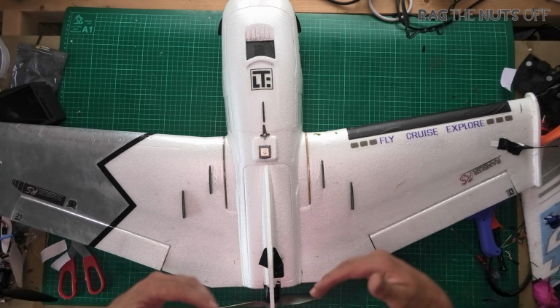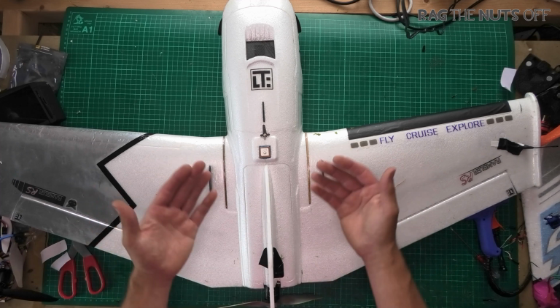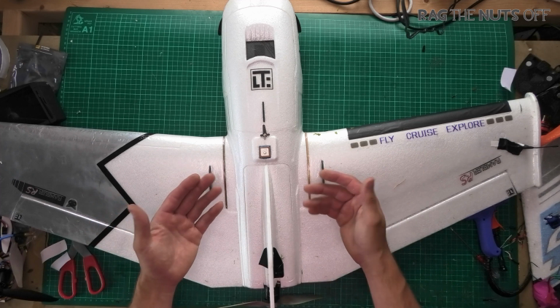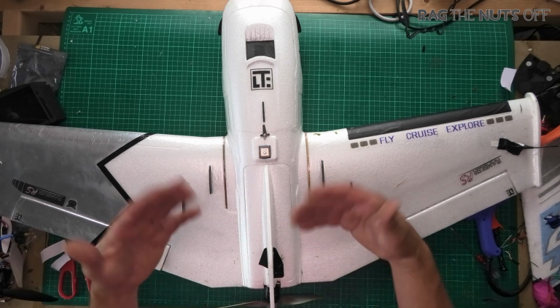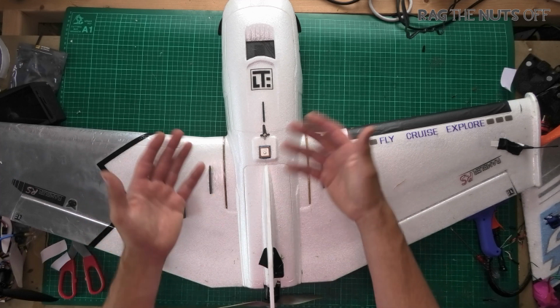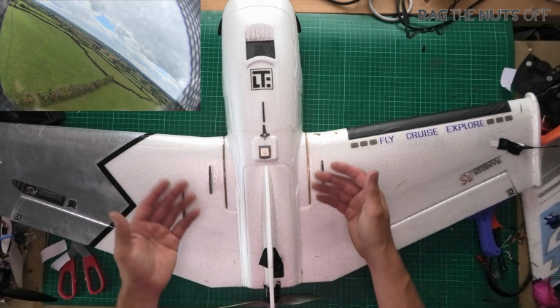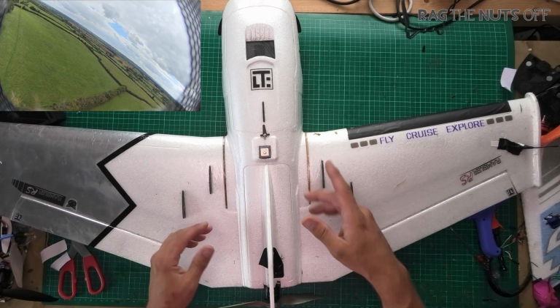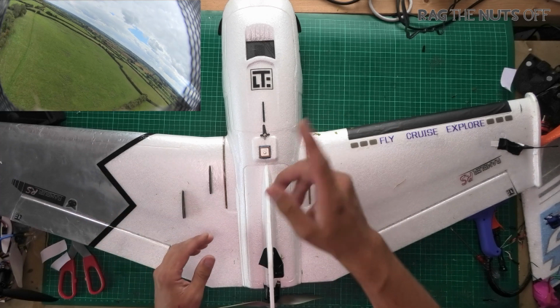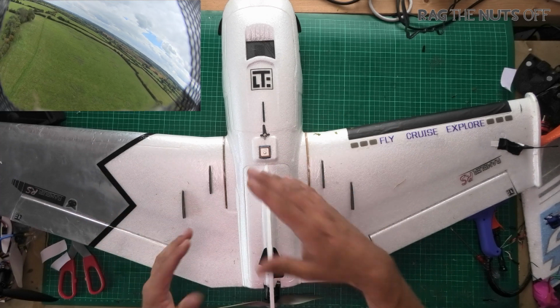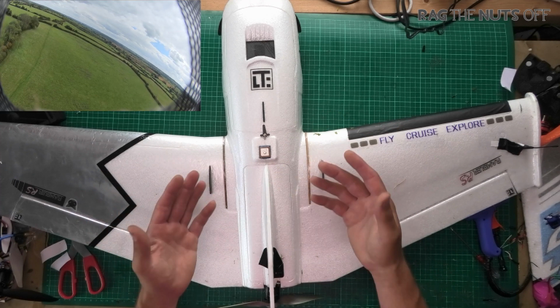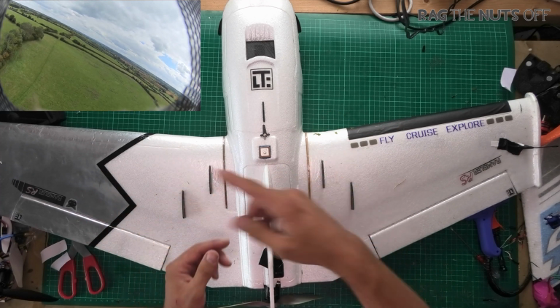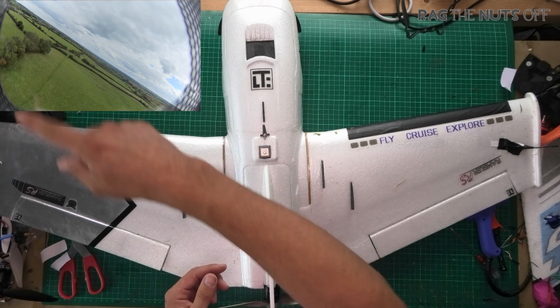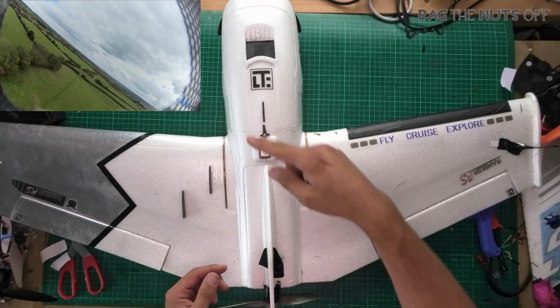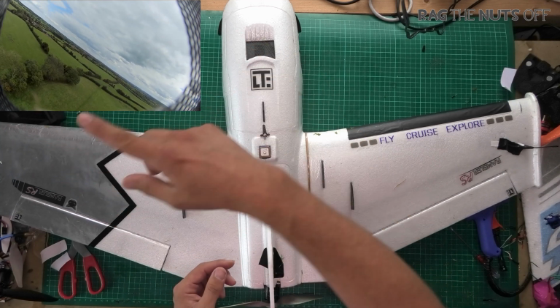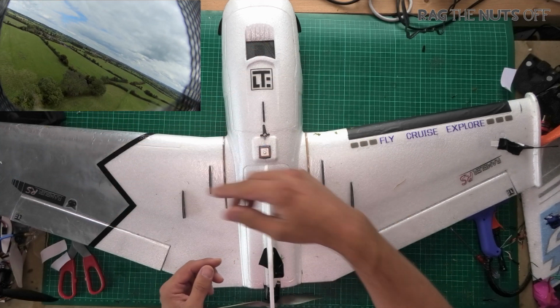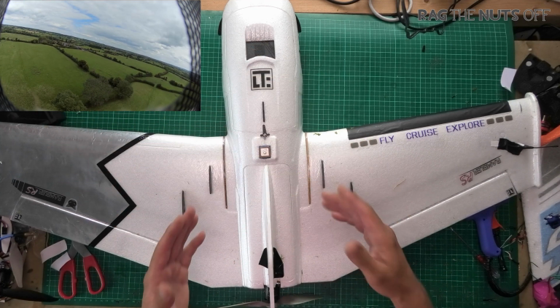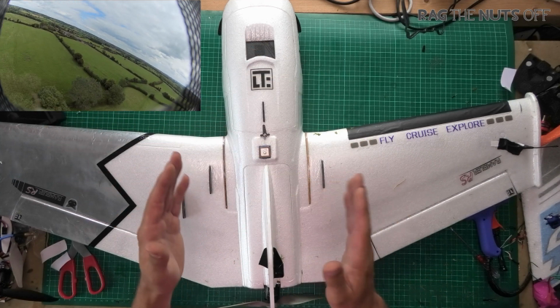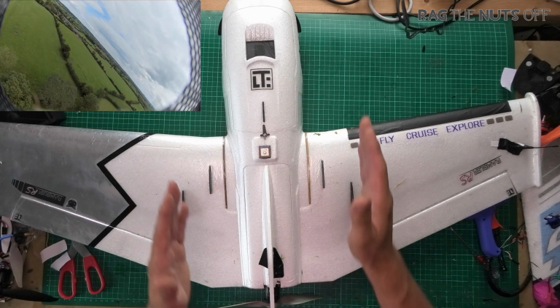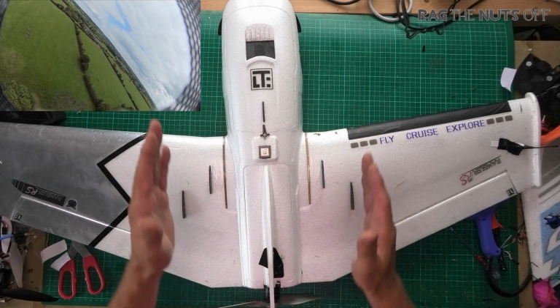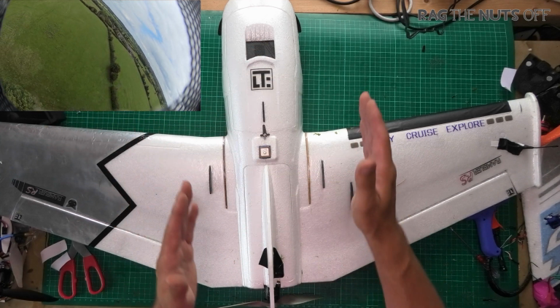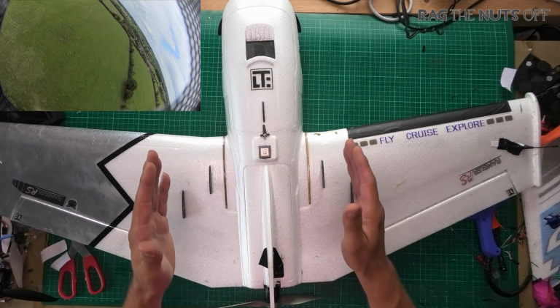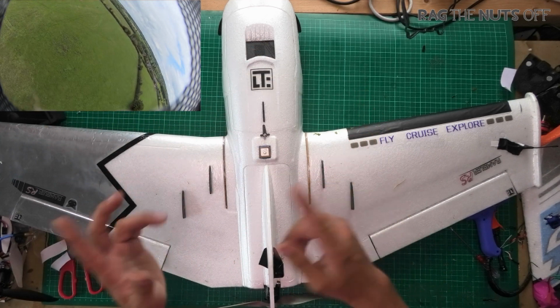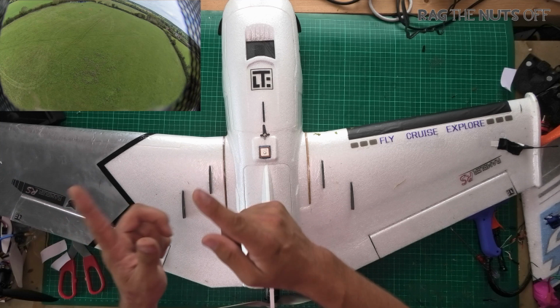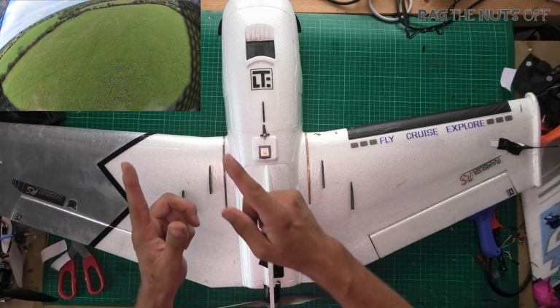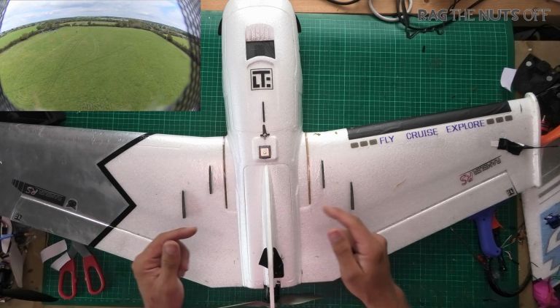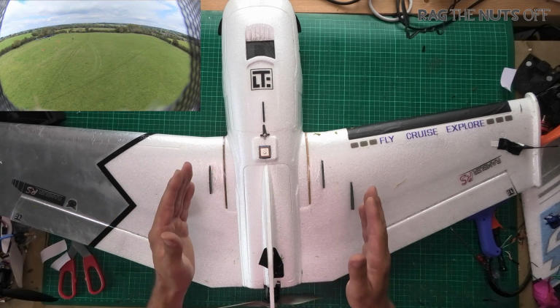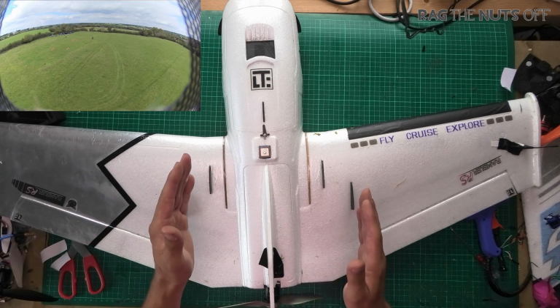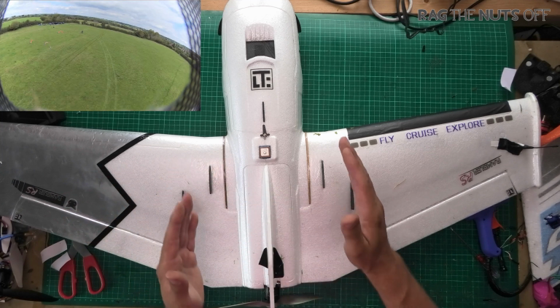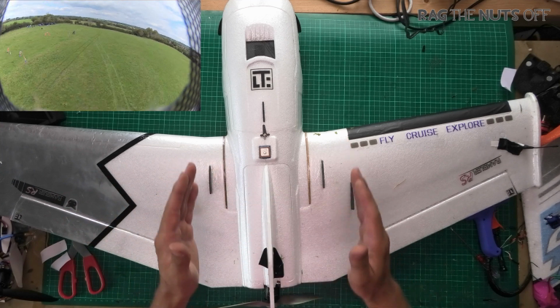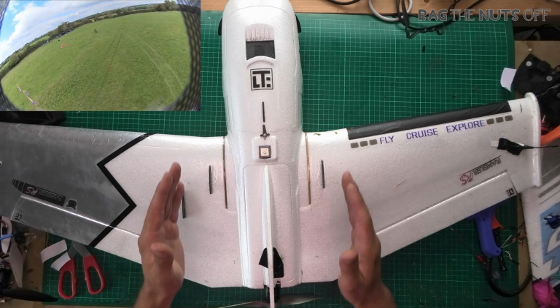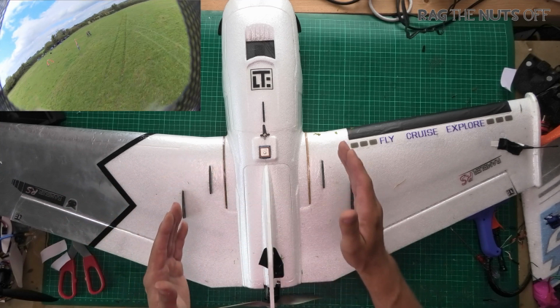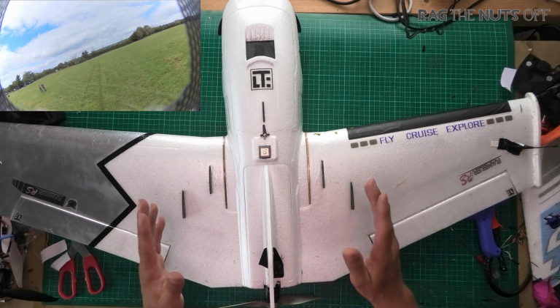So I've explained what hunting is, and while I've been doing that I've probably put up in the corner the model going rocking side to side — so I'm sure you've seen that in the top left hand corner.